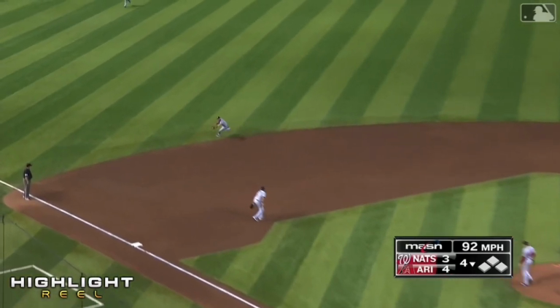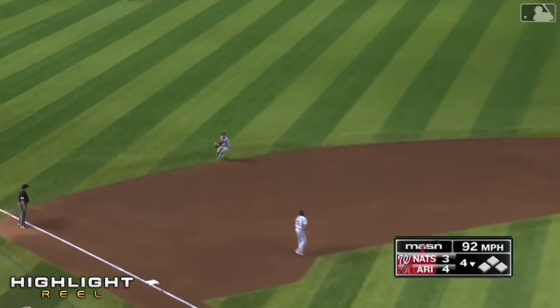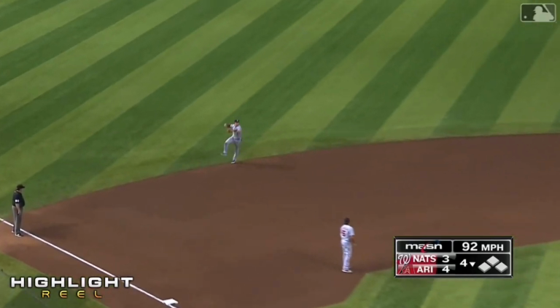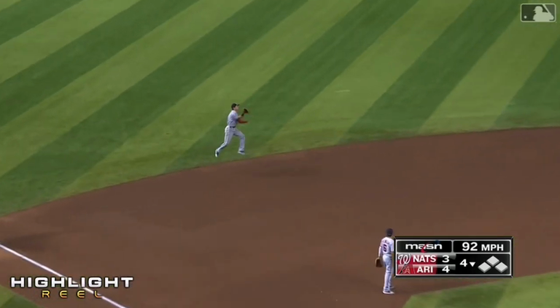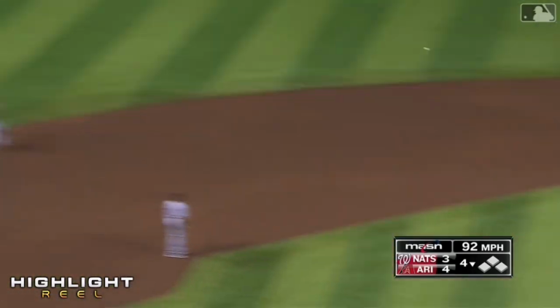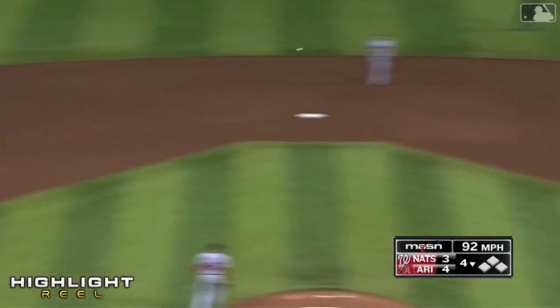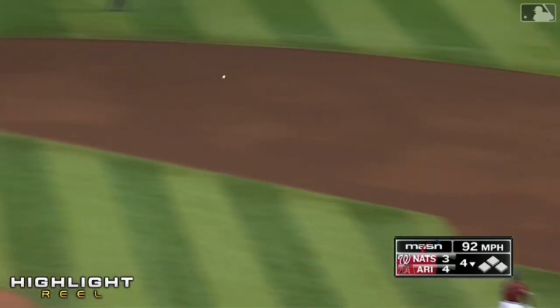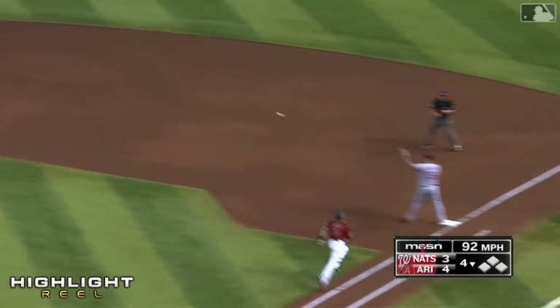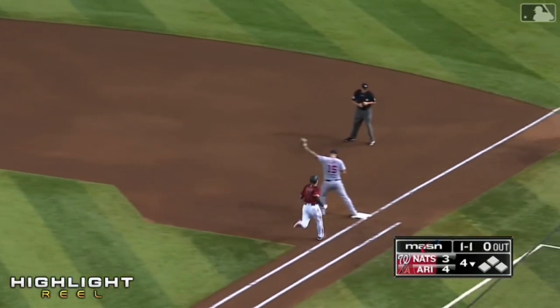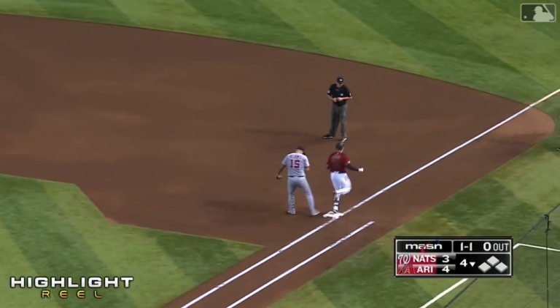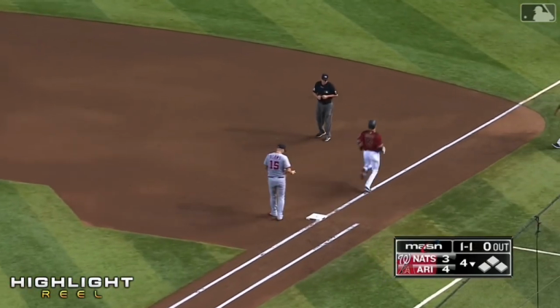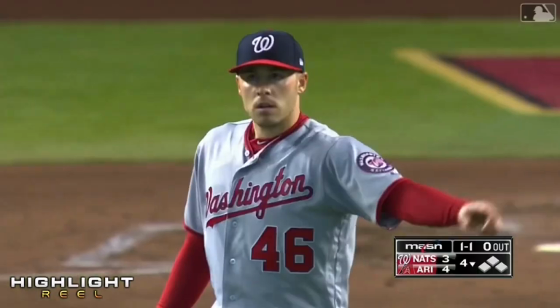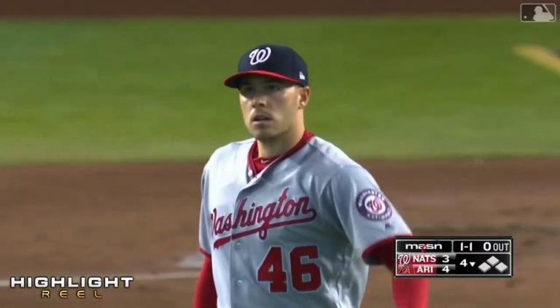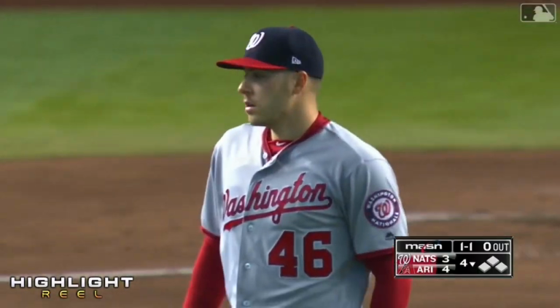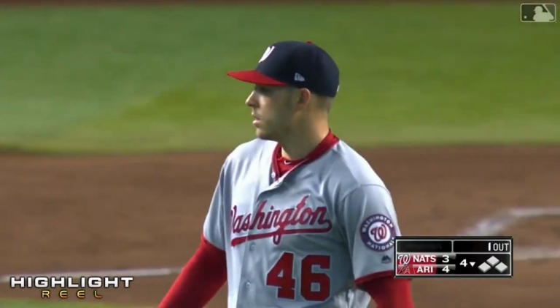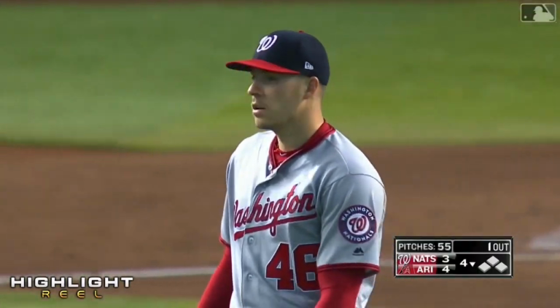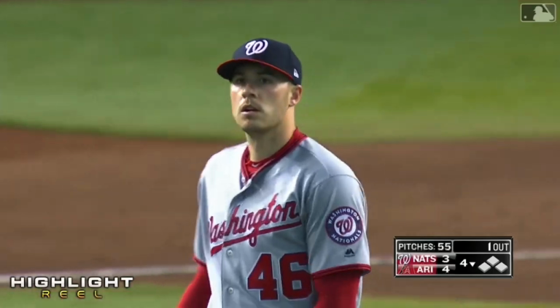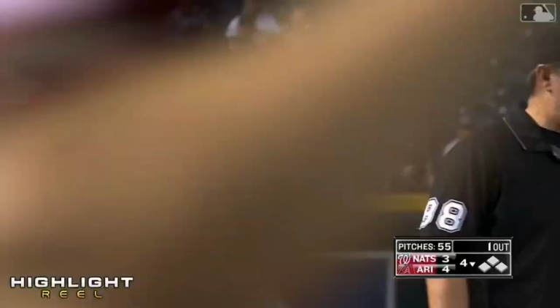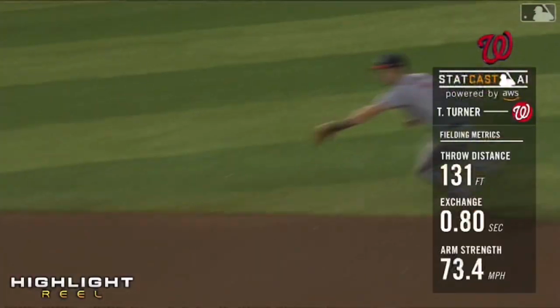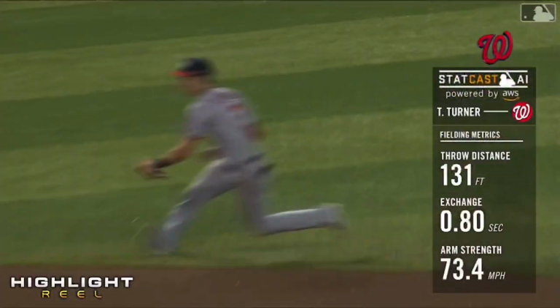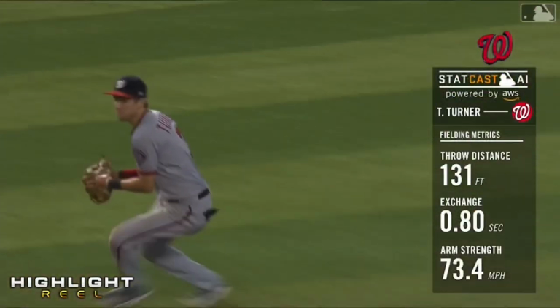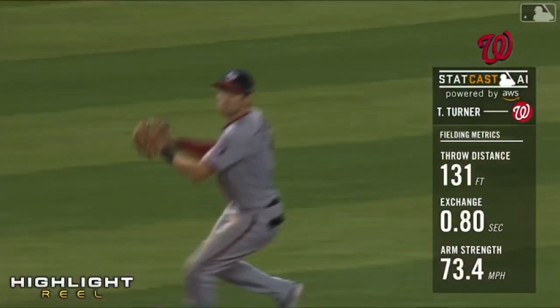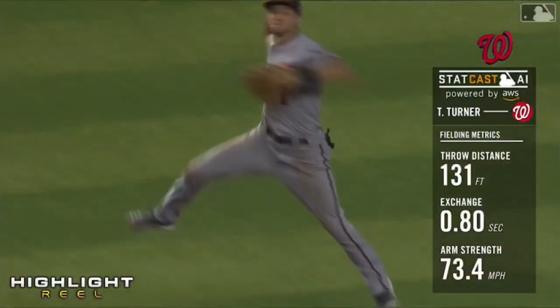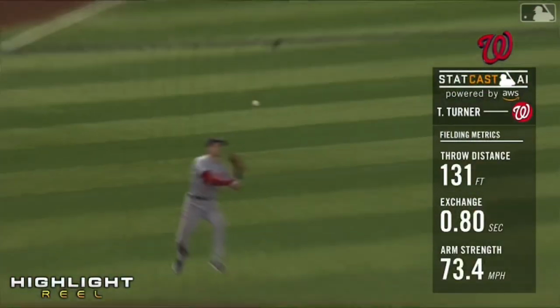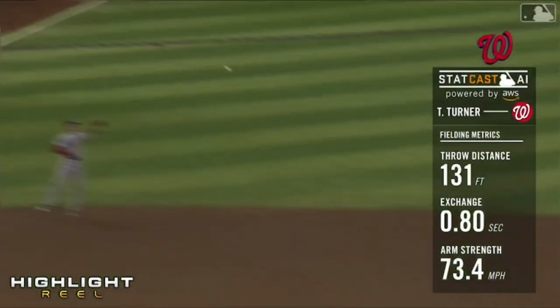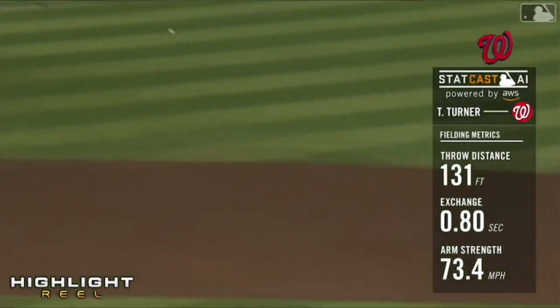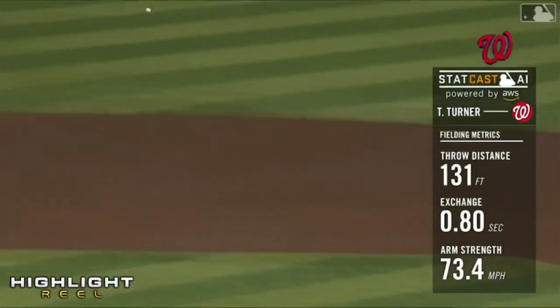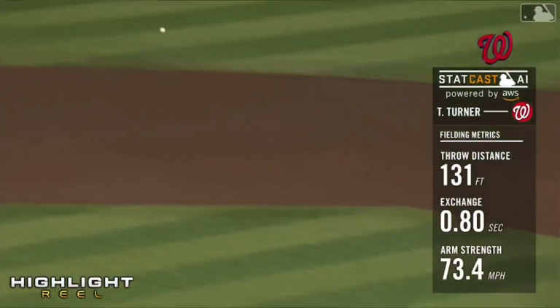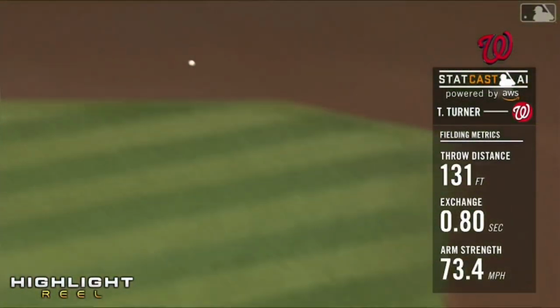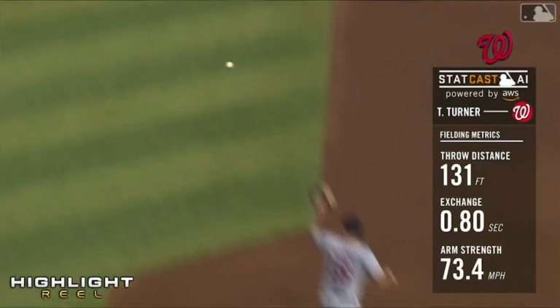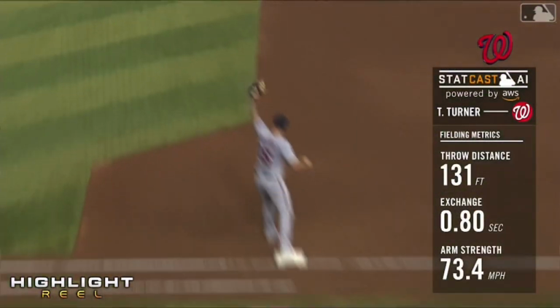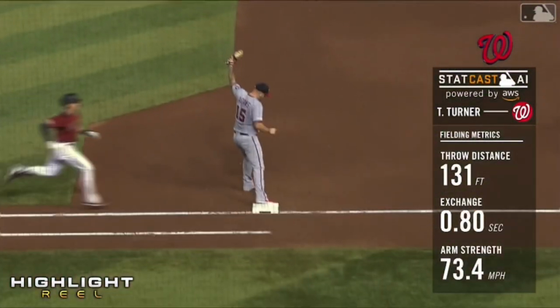Turner is going to take a long throw and he's right on target to get Nick Ahmed, who runs pretty well. That was not close at first. Fantastic play.